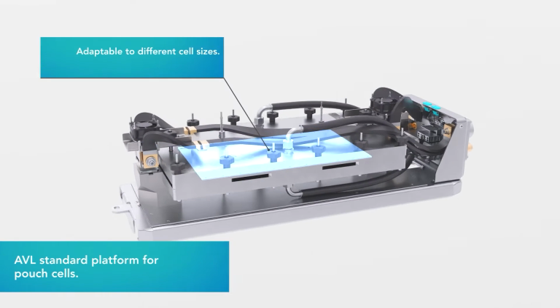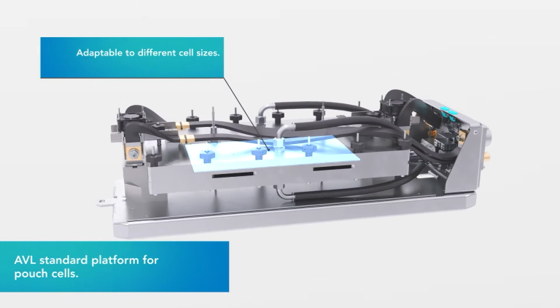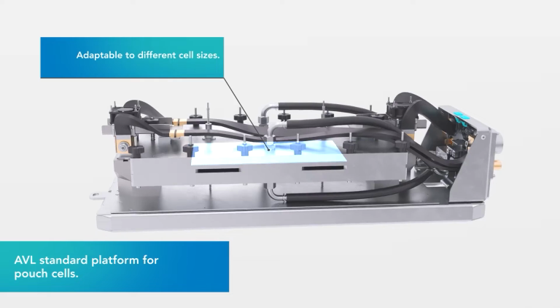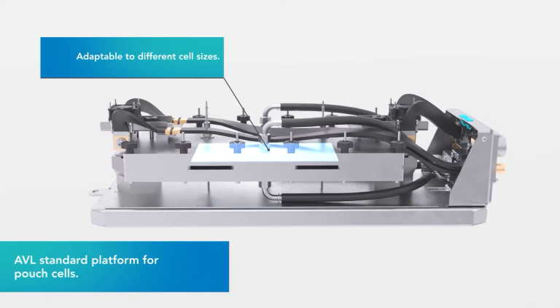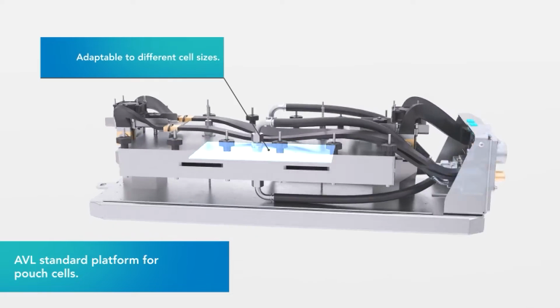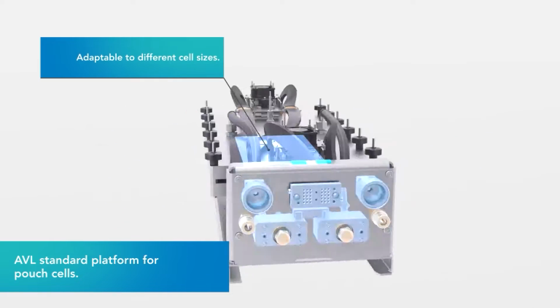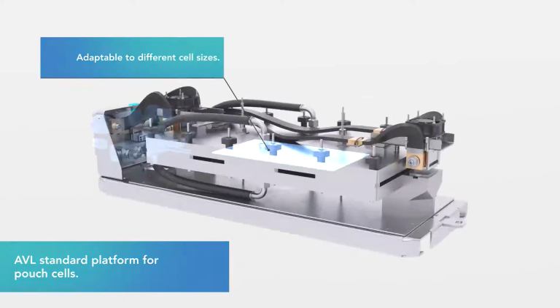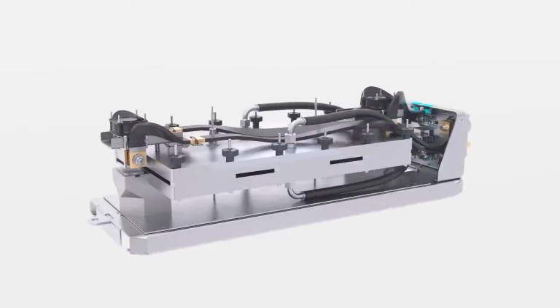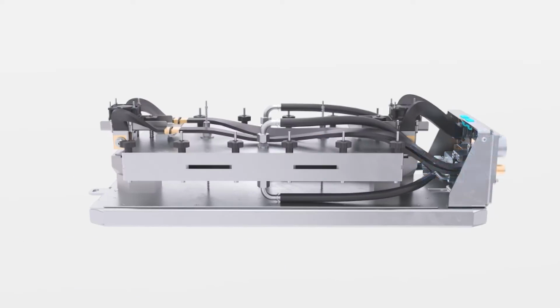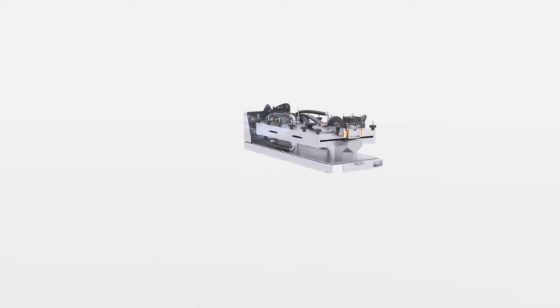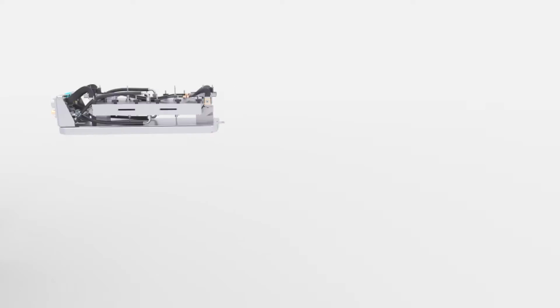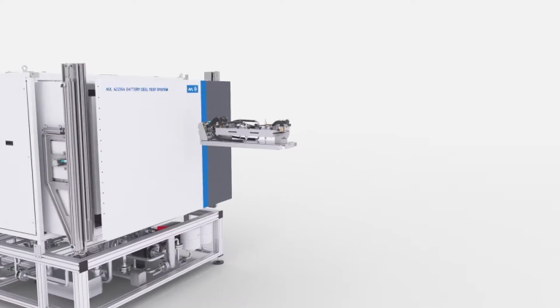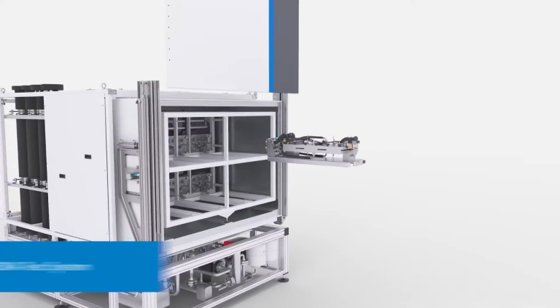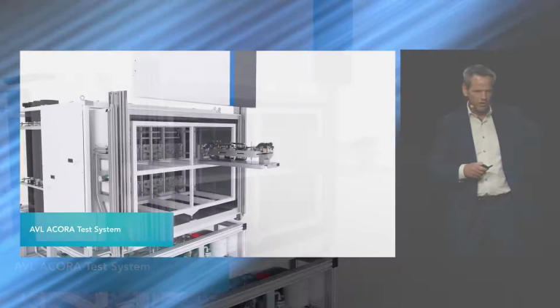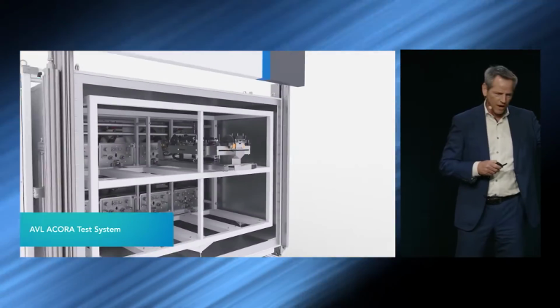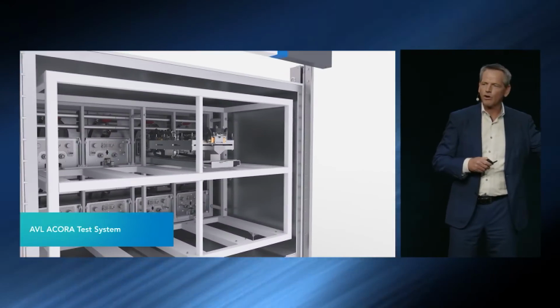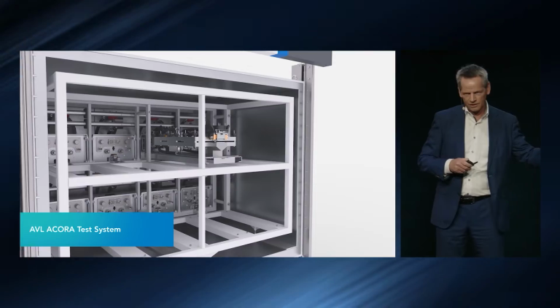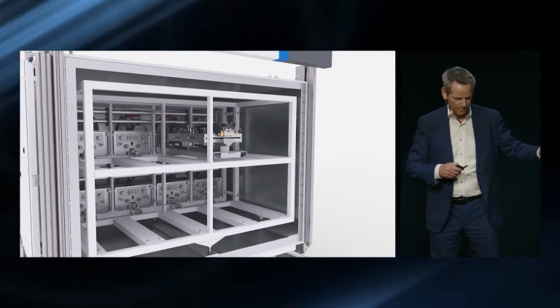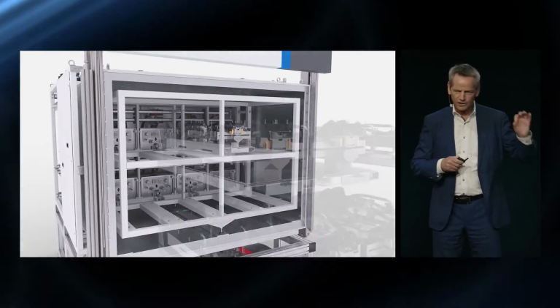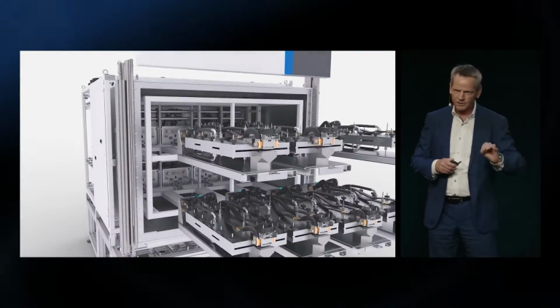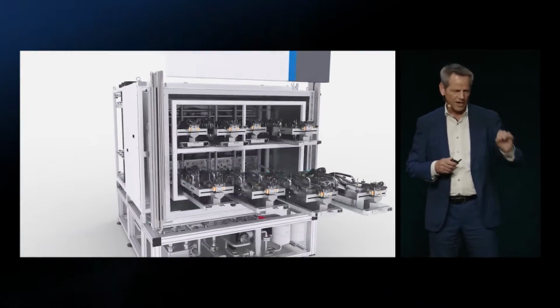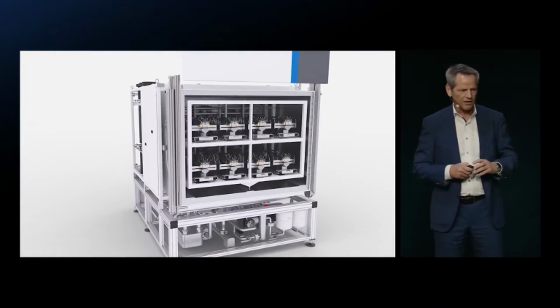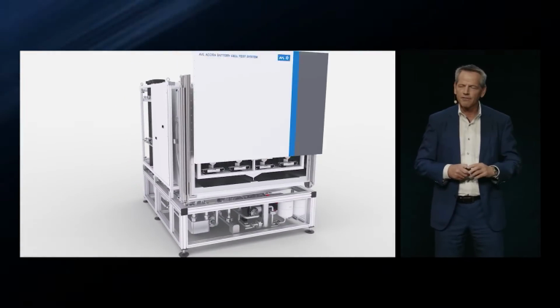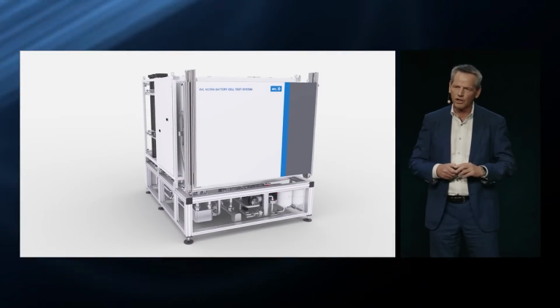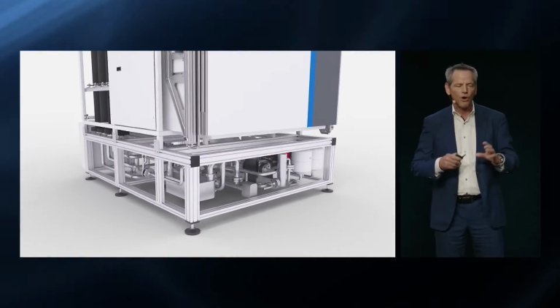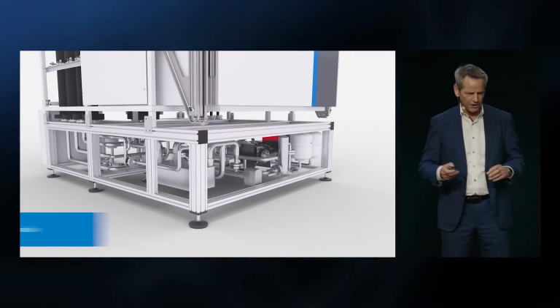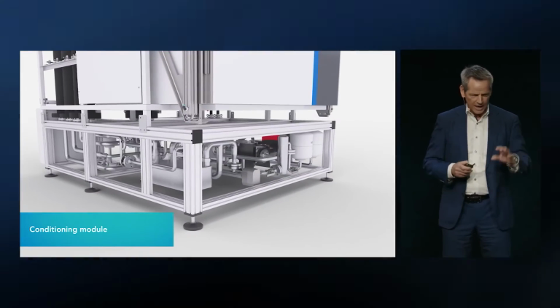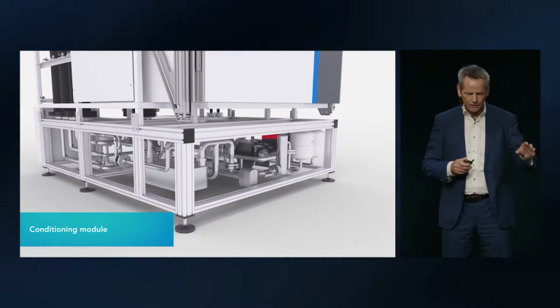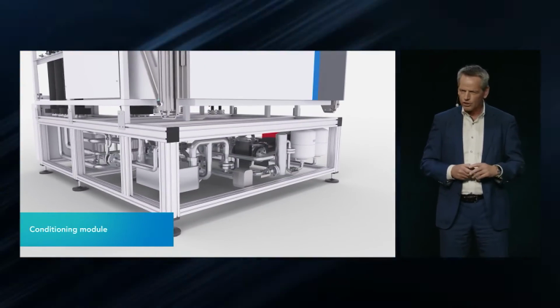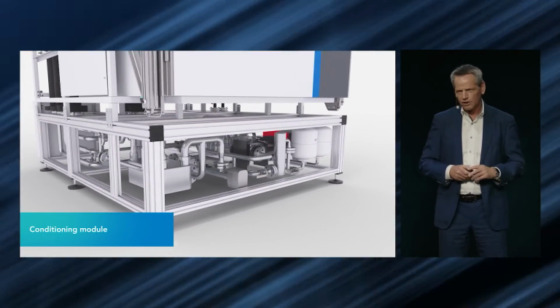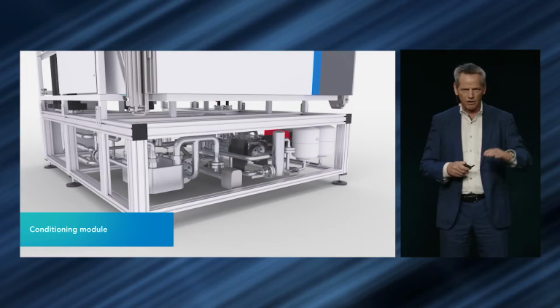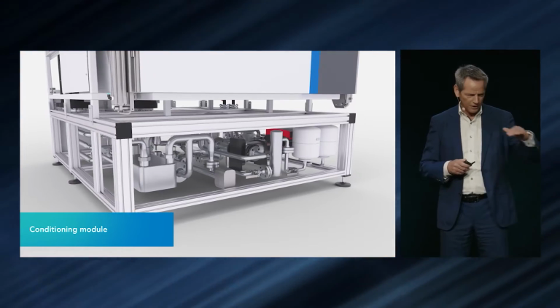We can also swap from vertical to horizontal operation. With this system we have an extremely flexible, modular device. The concept of Acora — the rack — is always the same. It's just the cycler and the cell fixture that change, and the conditioning units are underneath.